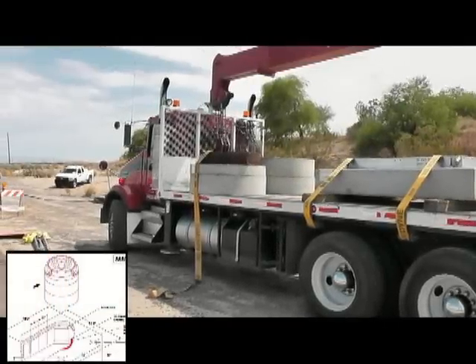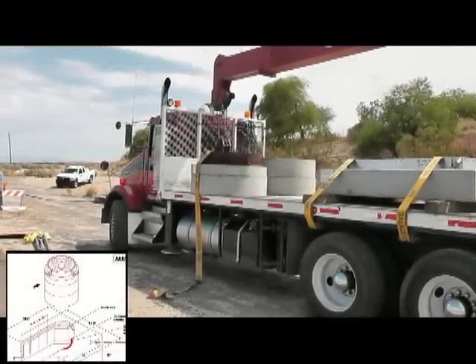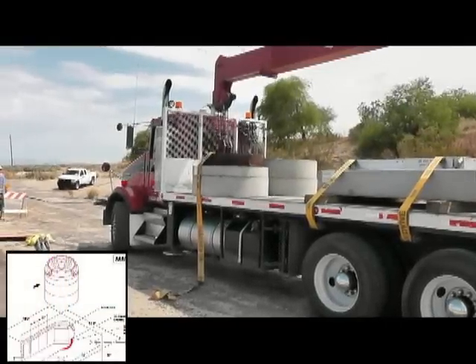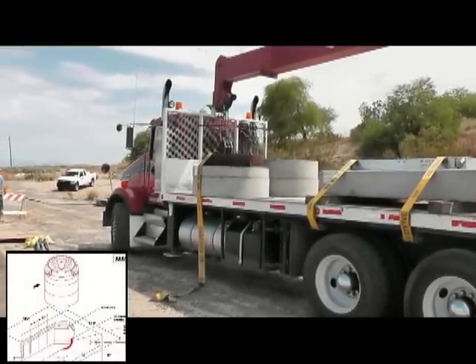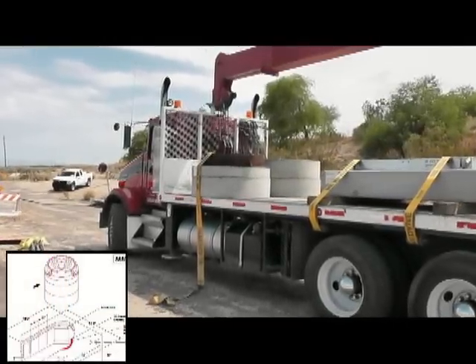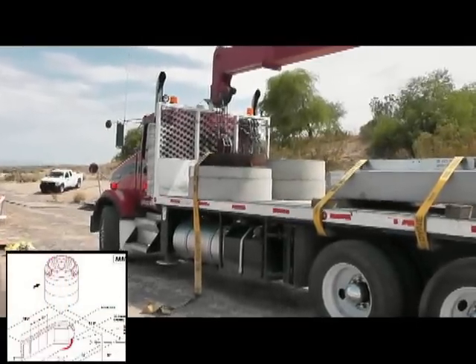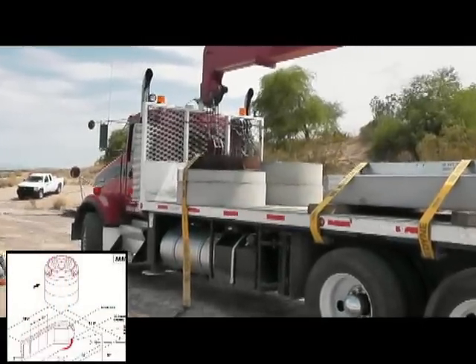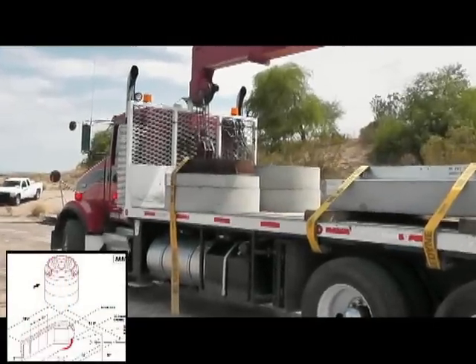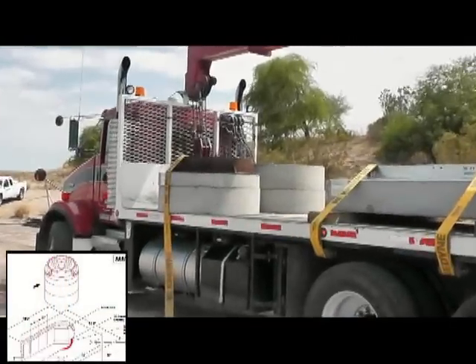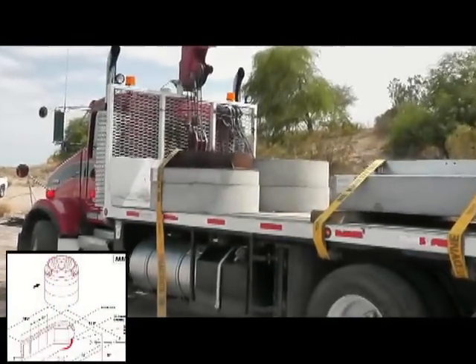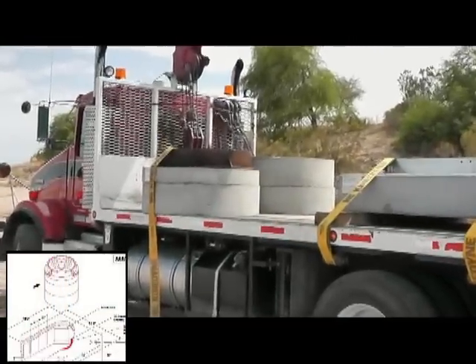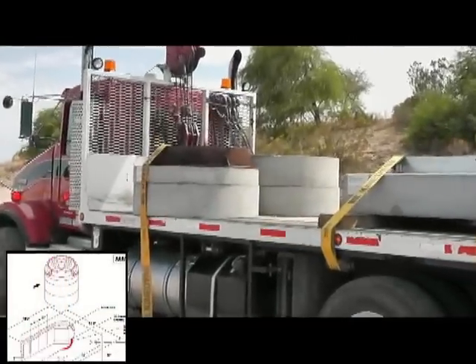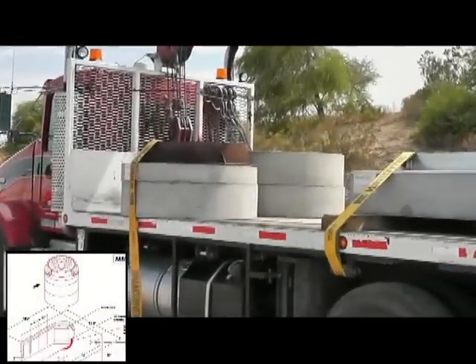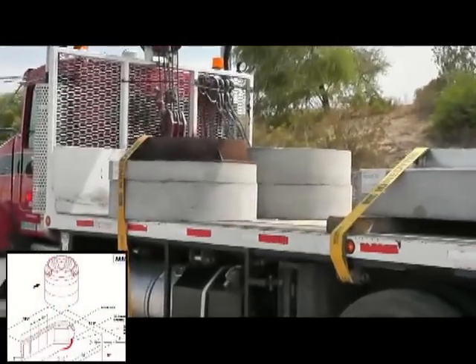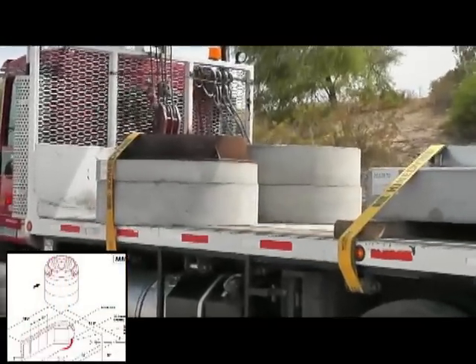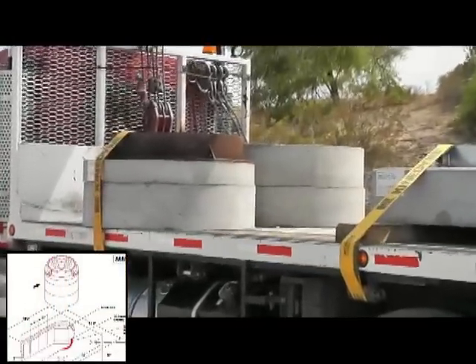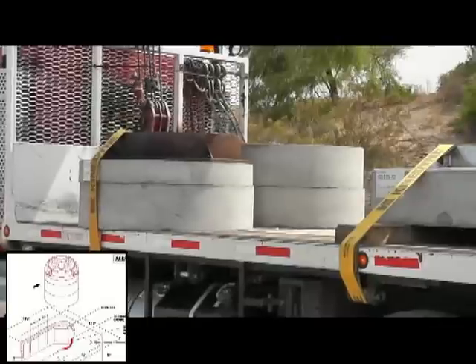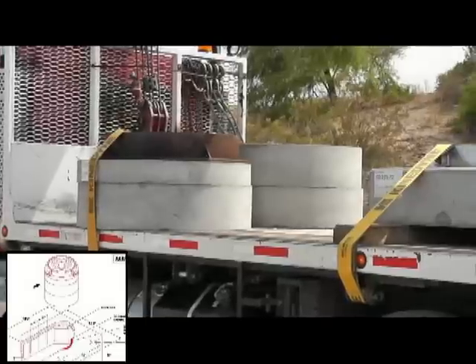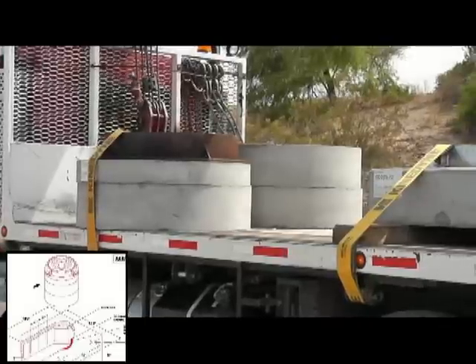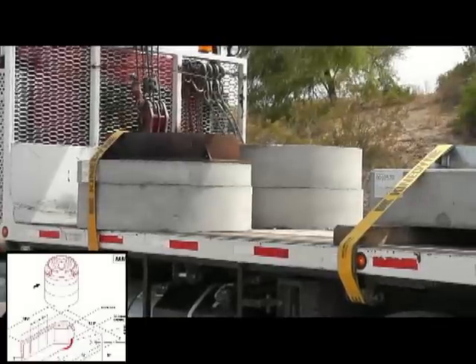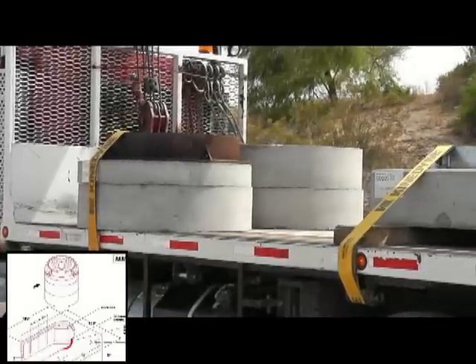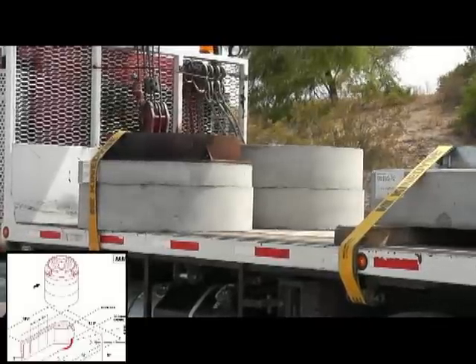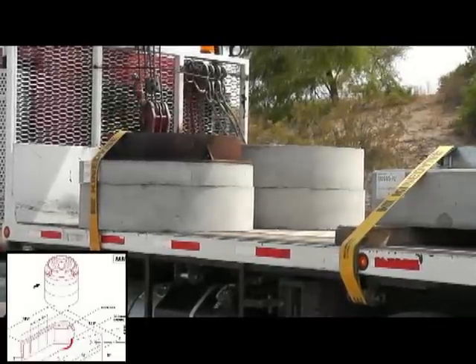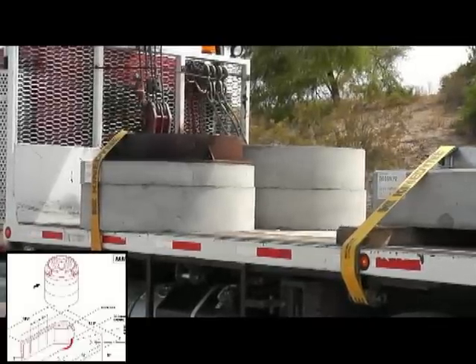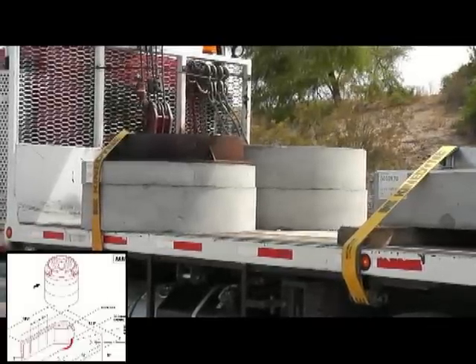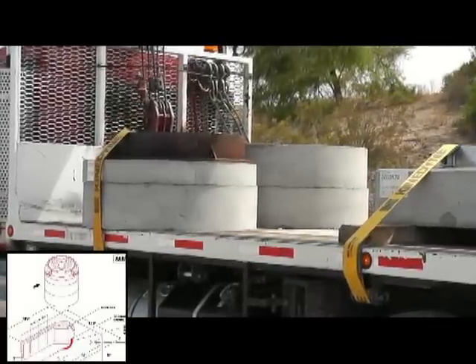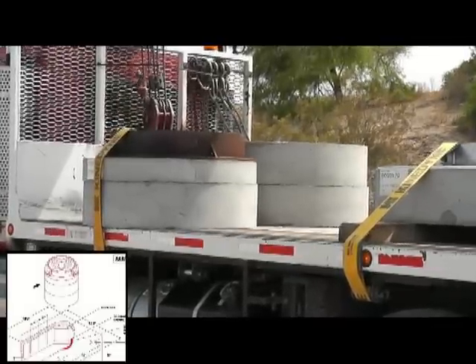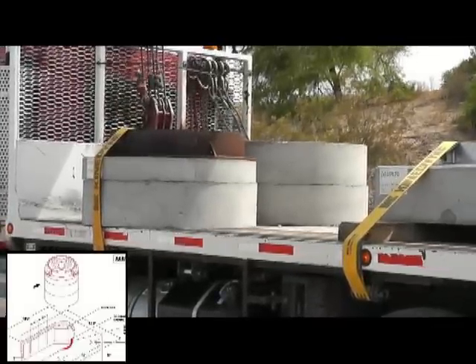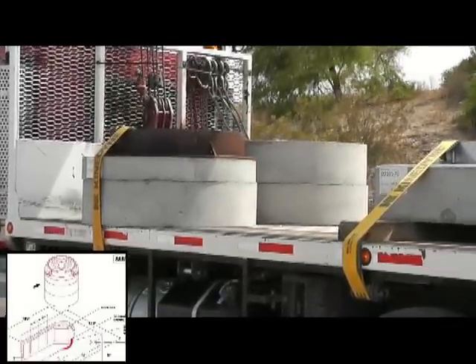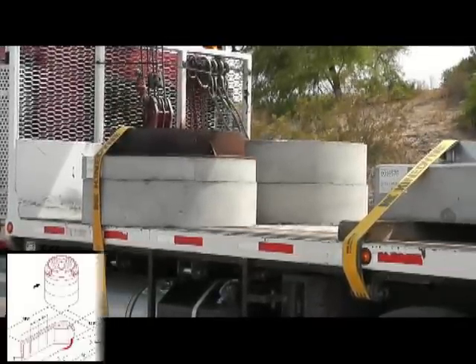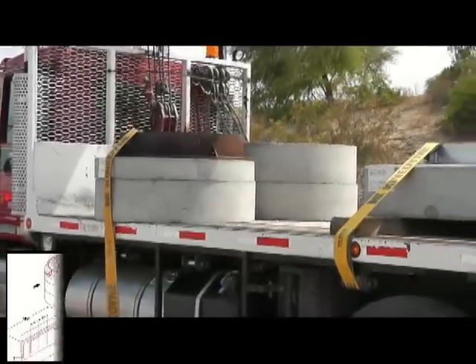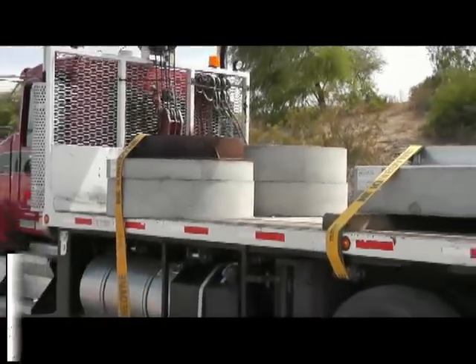Here are the grade rings for the manhole entry. This is where the men go through to get down into the manhole. They'll stack these up on each other, and we'll see that in just a little bit.